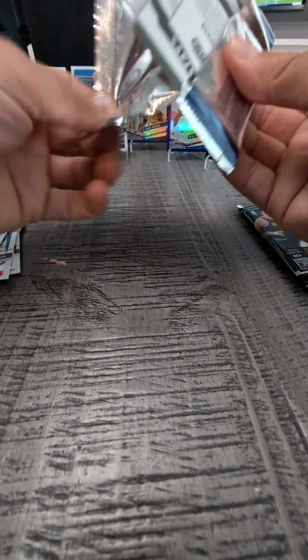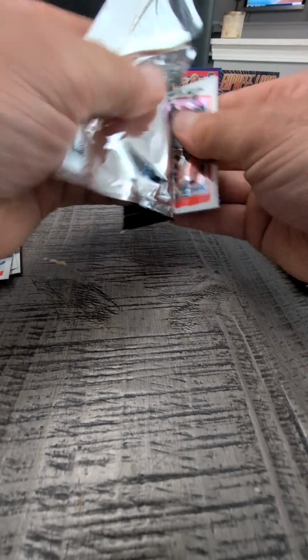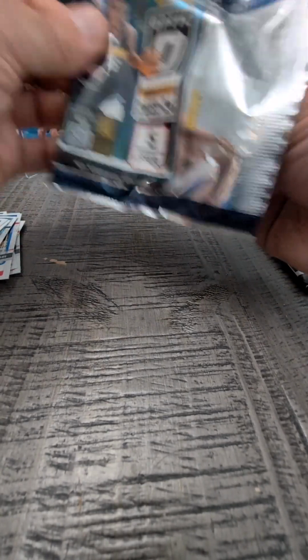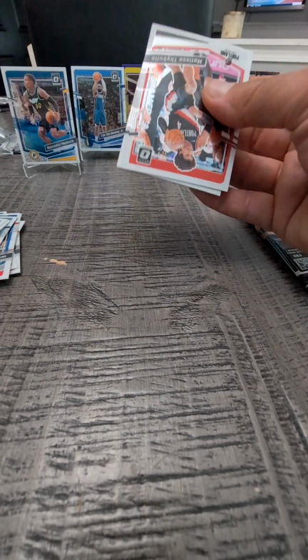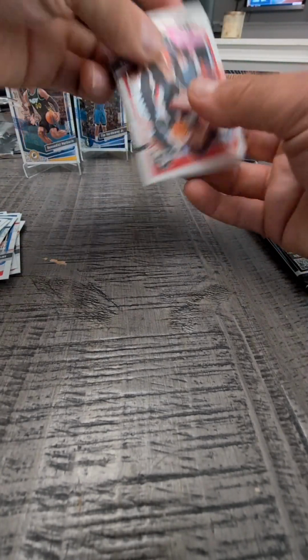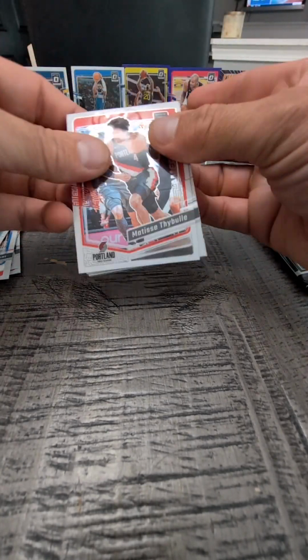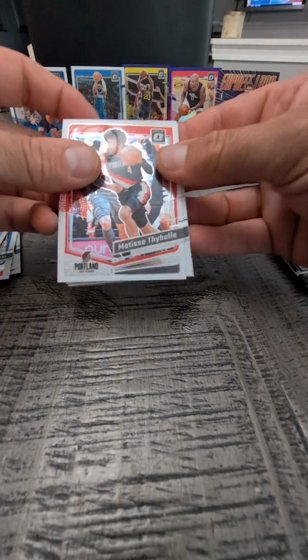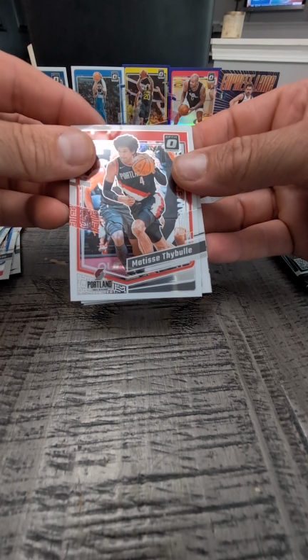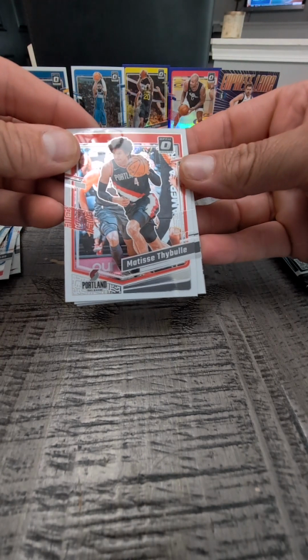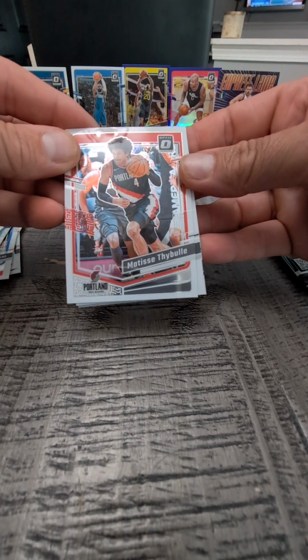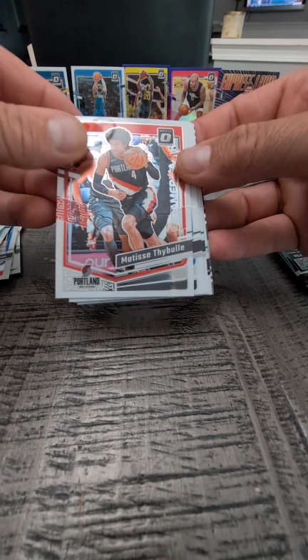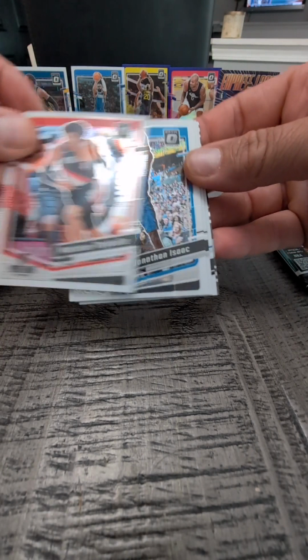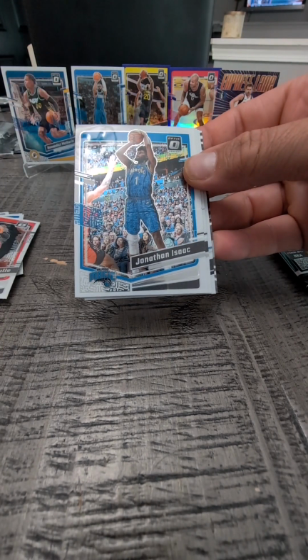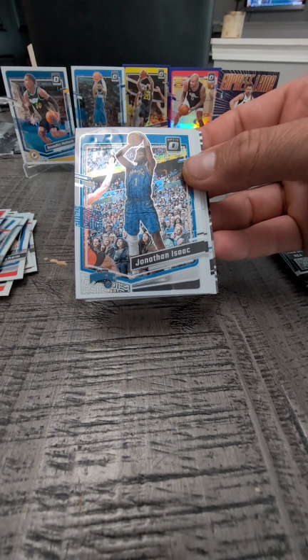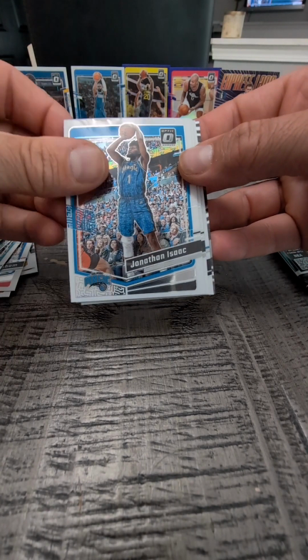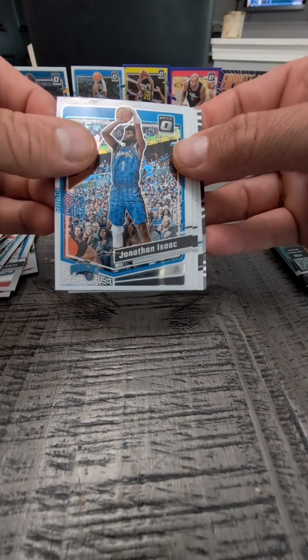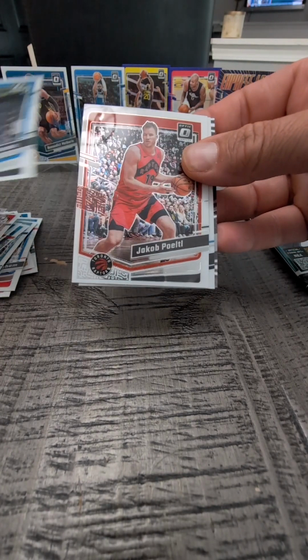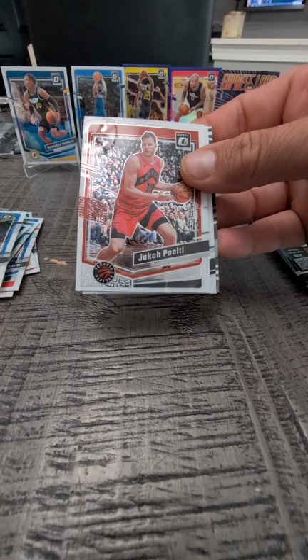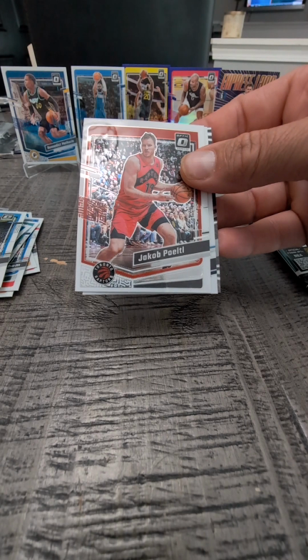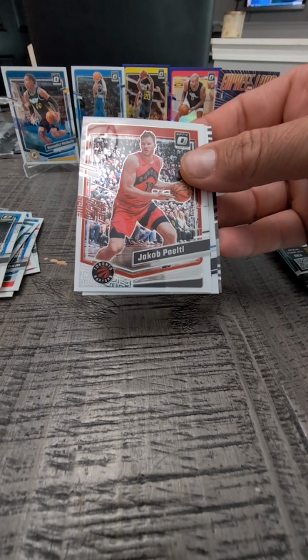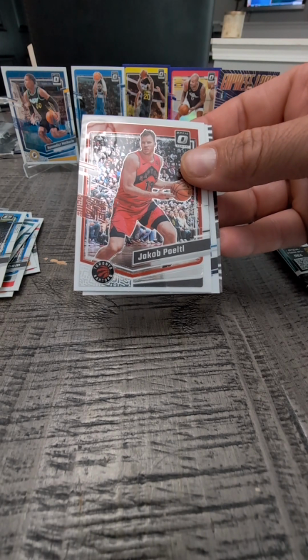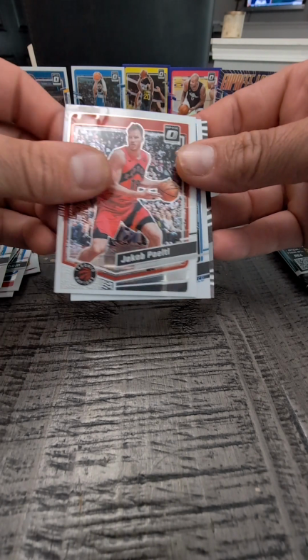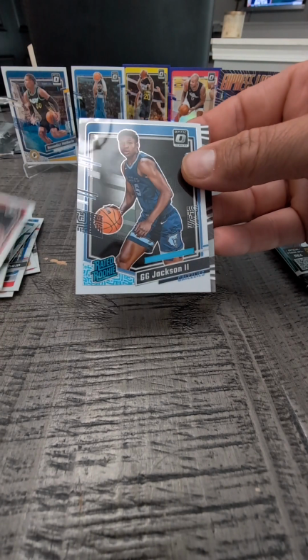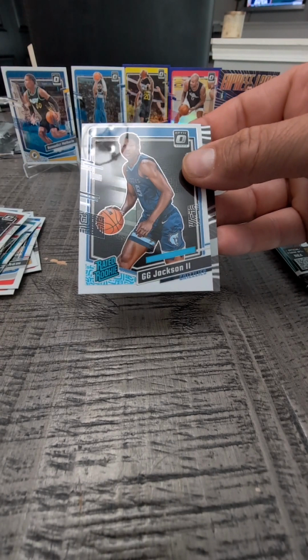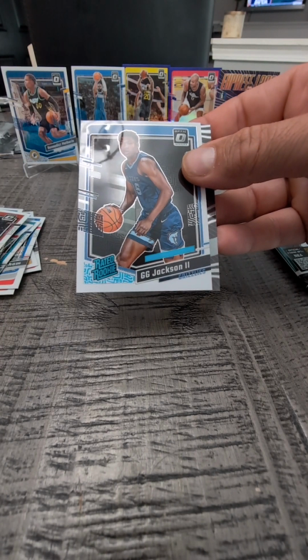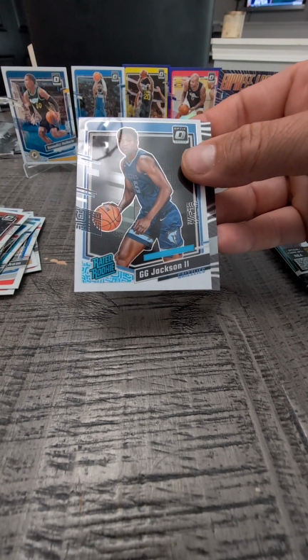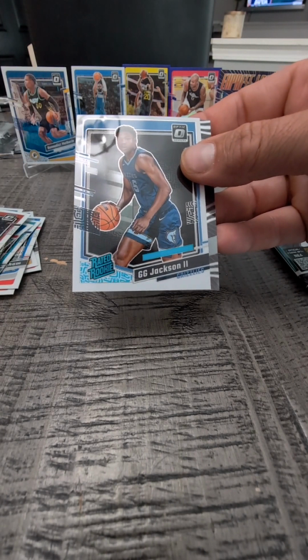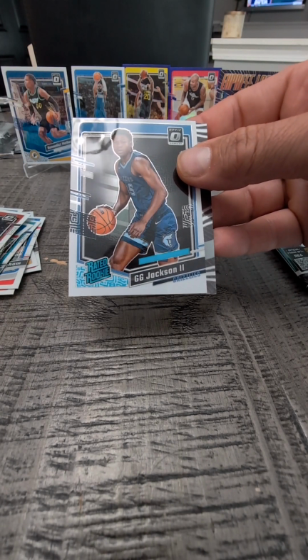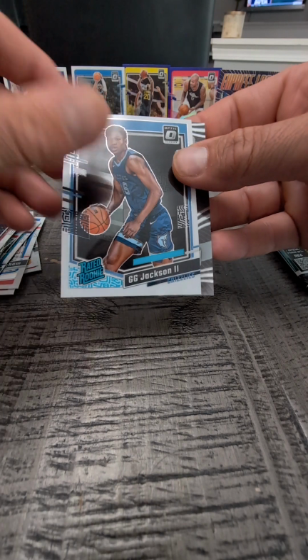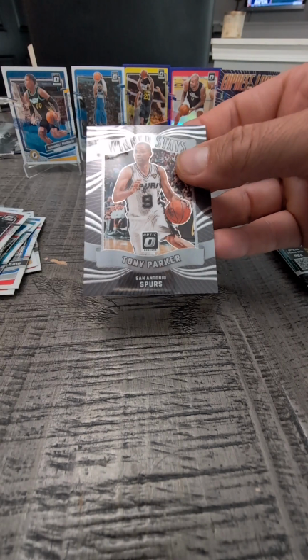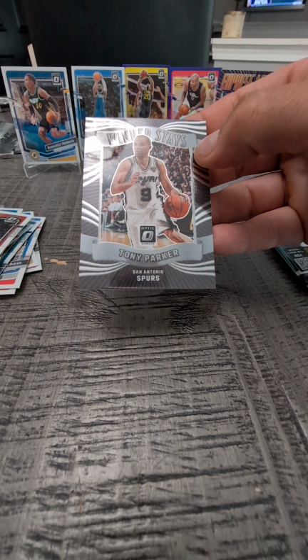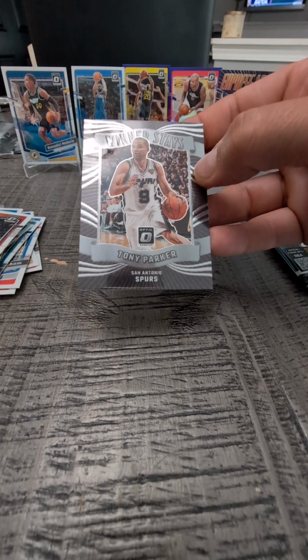I don't really know who any of these people are, I'm not going to lie. Matisse Thibule. Jonathan Isaac — I only know them if they have a shoe. Jacob Poto. Gigi Jackson II — Rated Rookie. And that's cool.